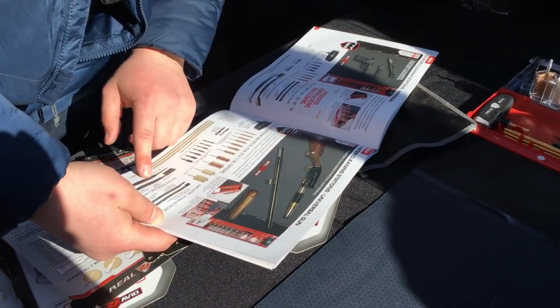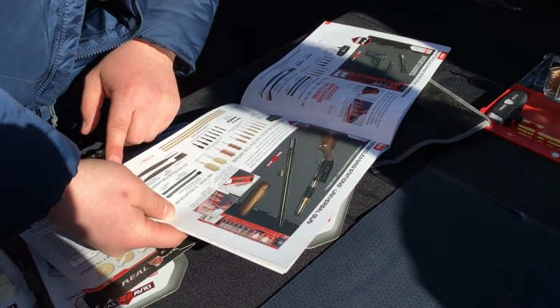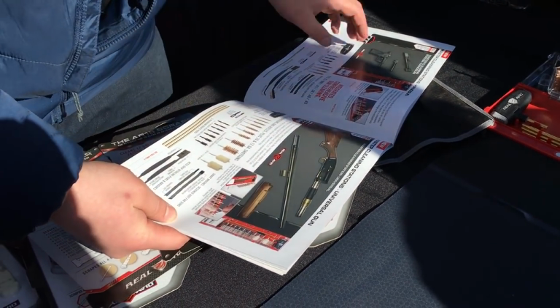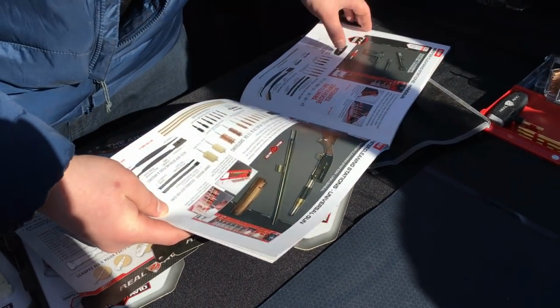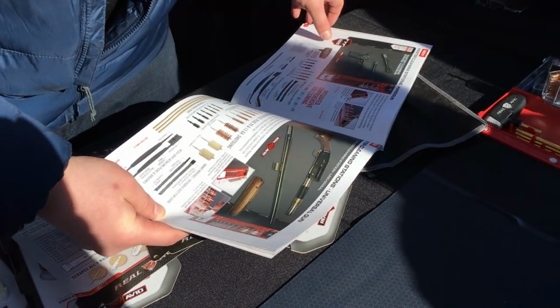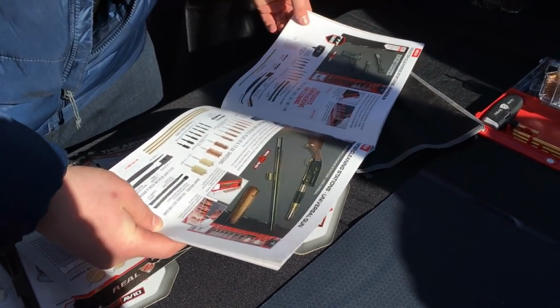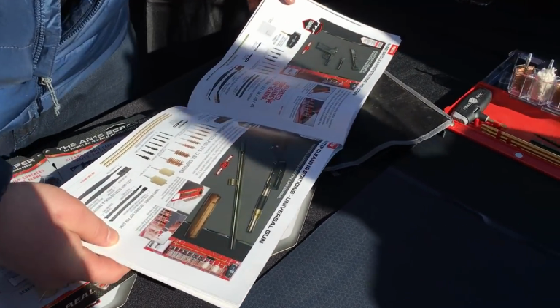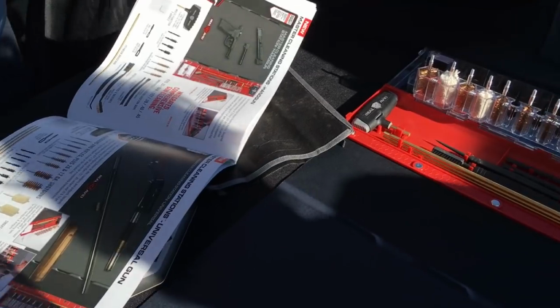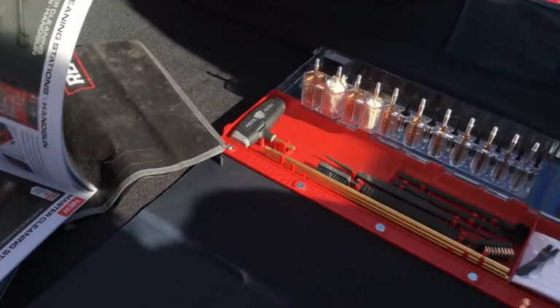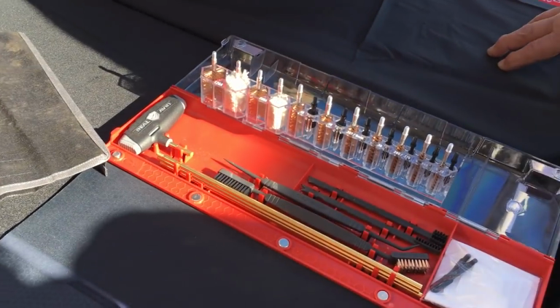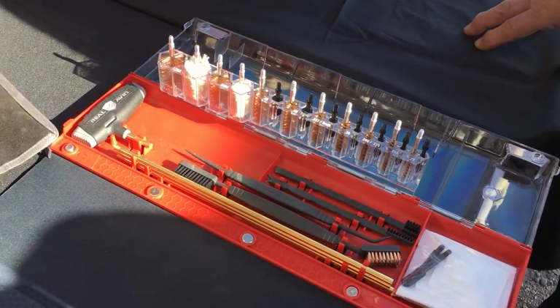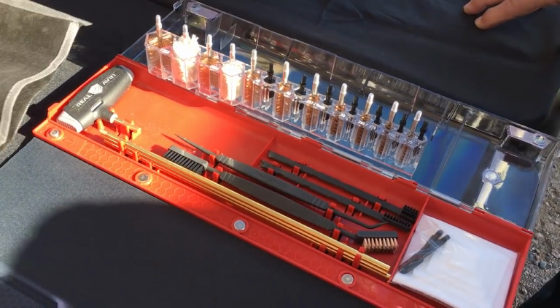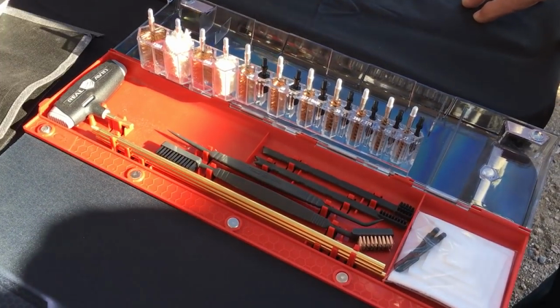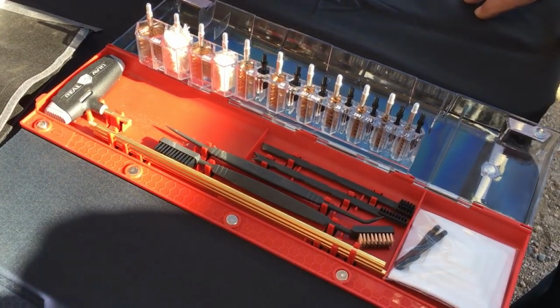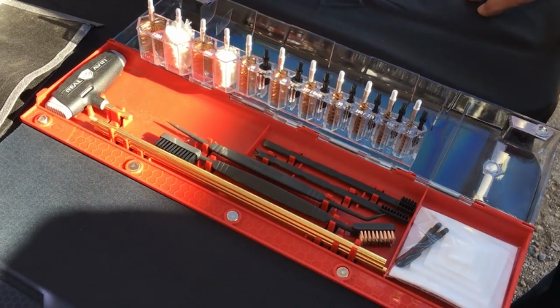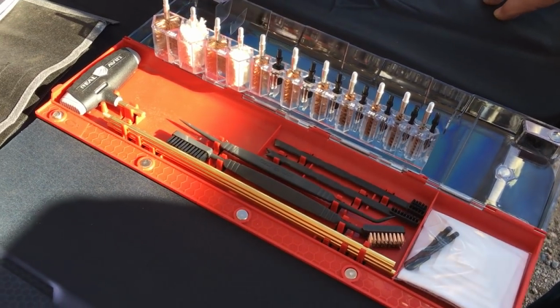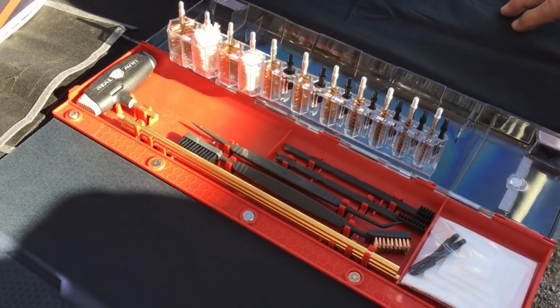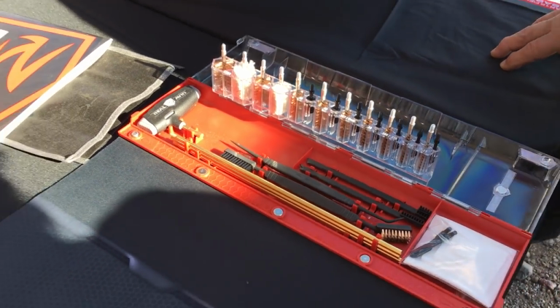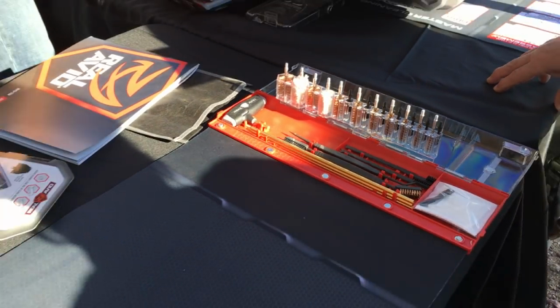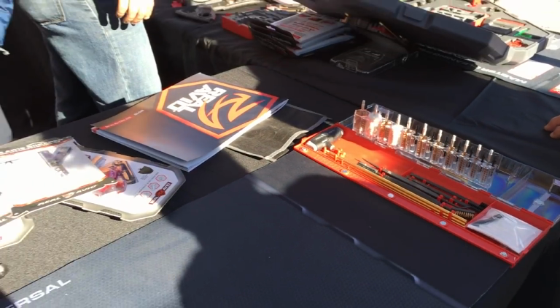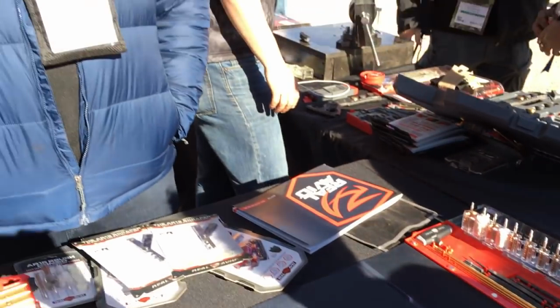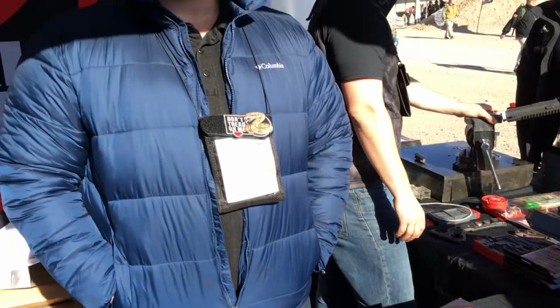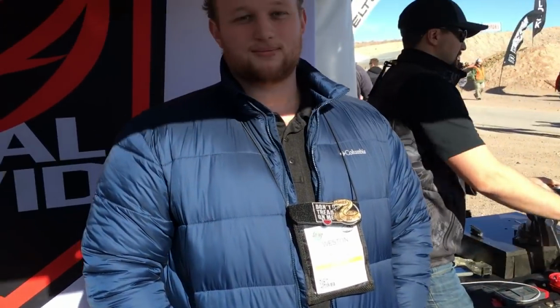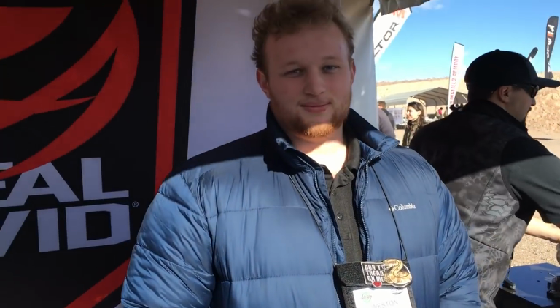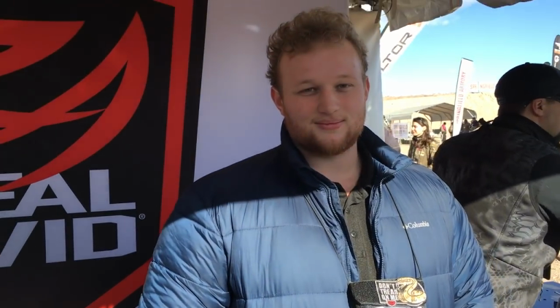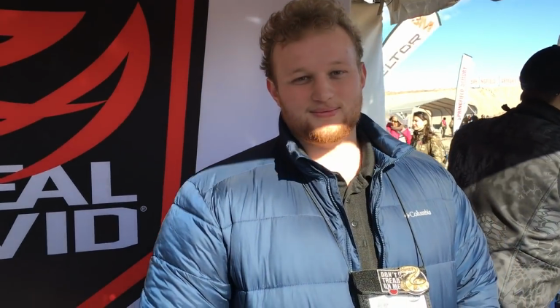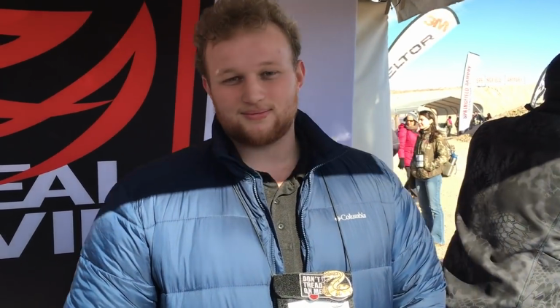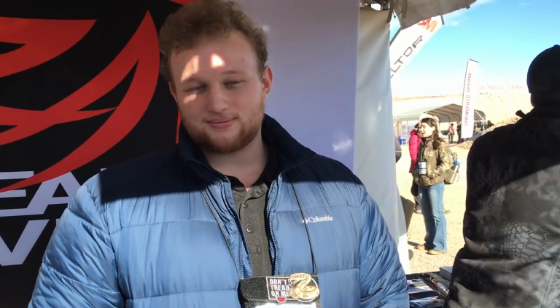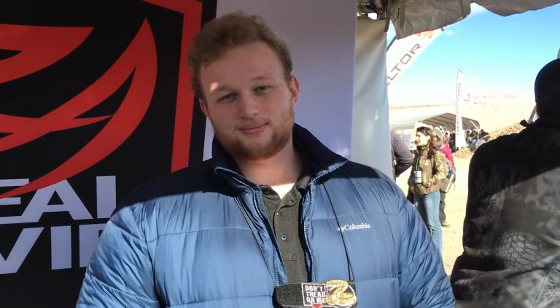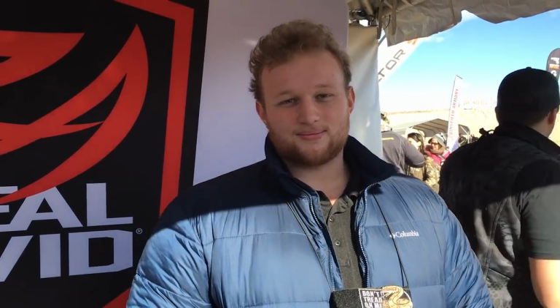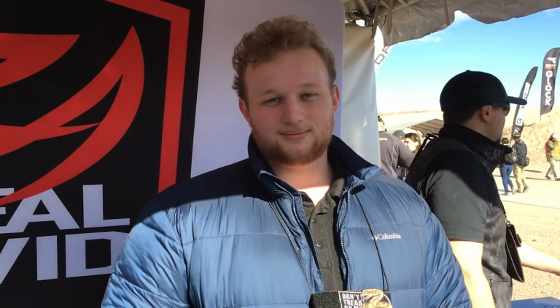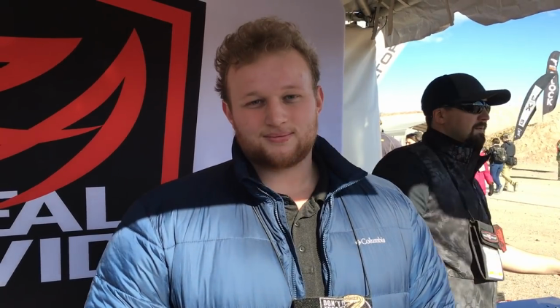The Master Cleaning Station is $49.99. So that's your full gun cleaning kit and mat all in one. Once again, that's Weston from Real Avid with the Master Cleaning Station — Universal.